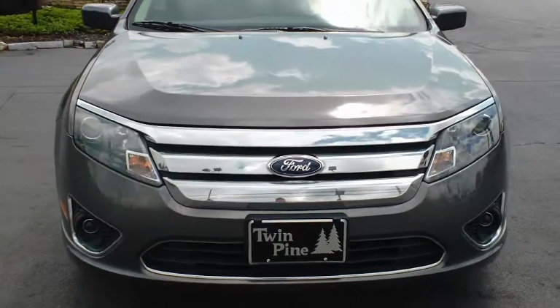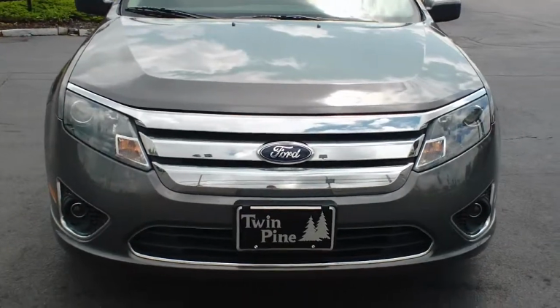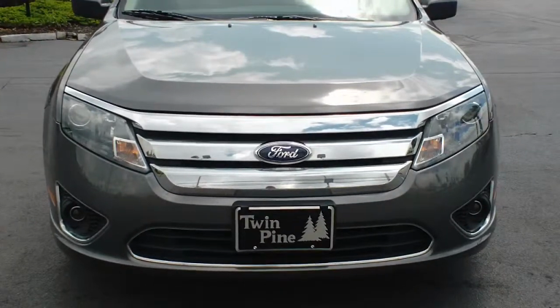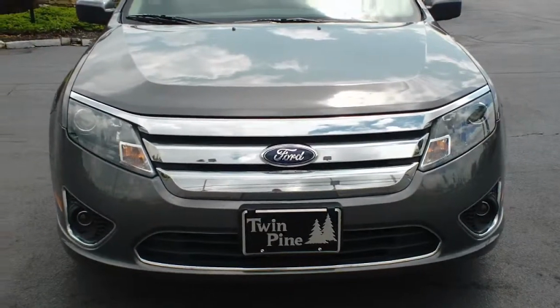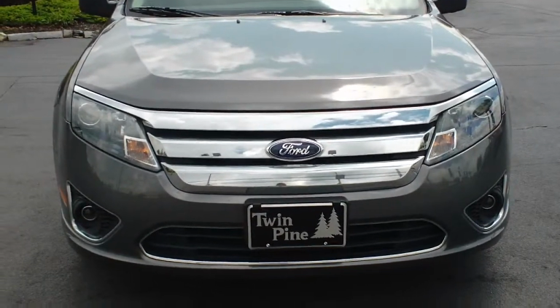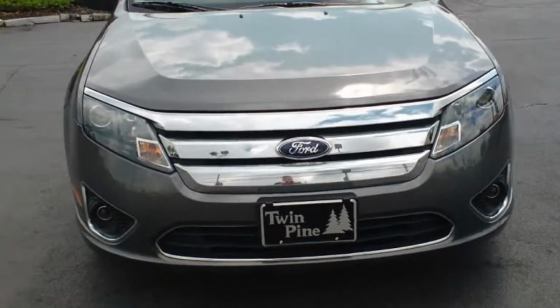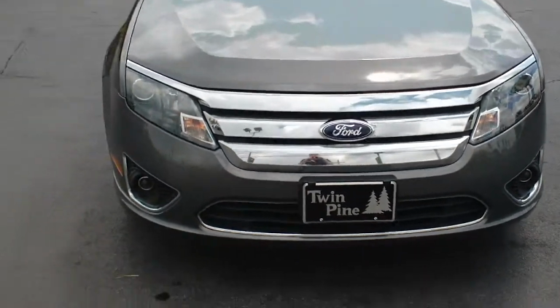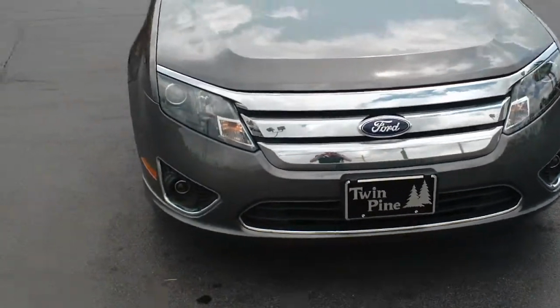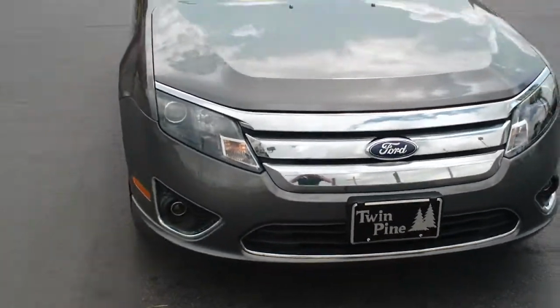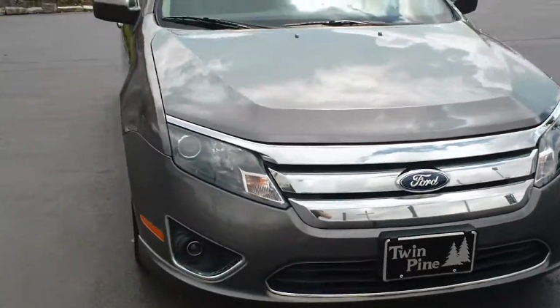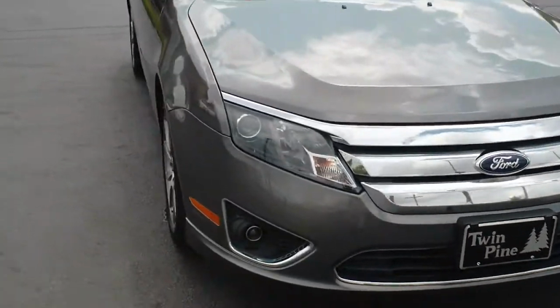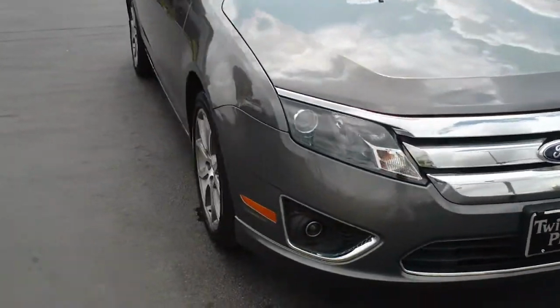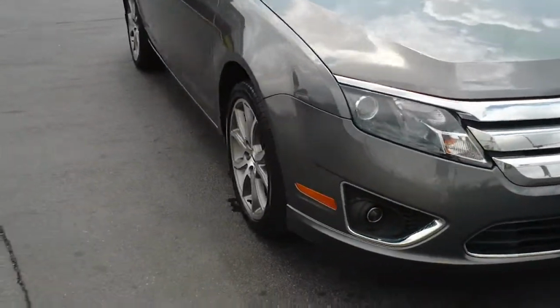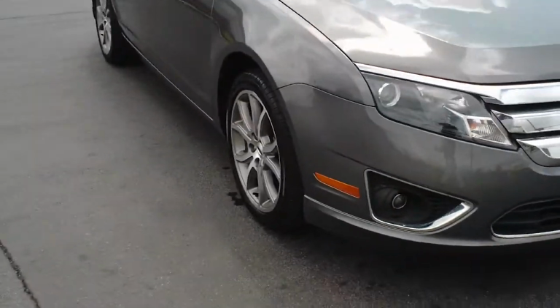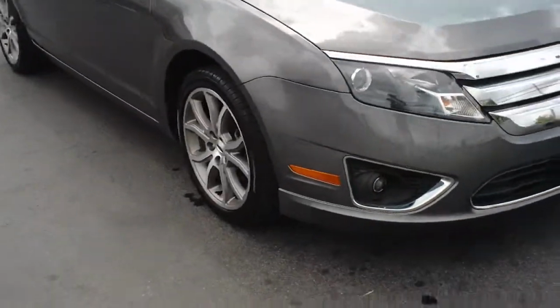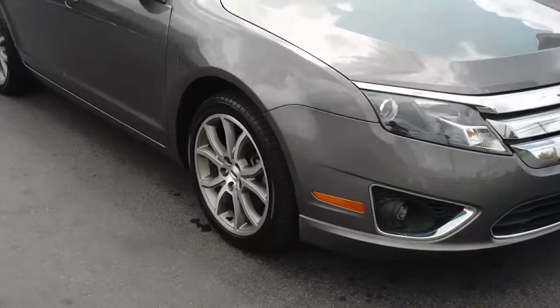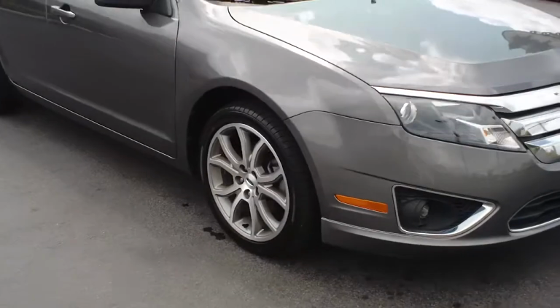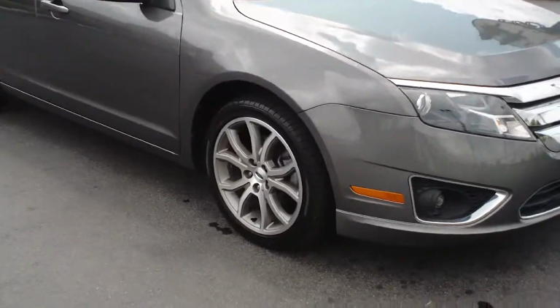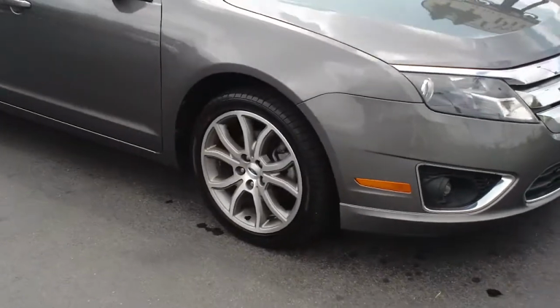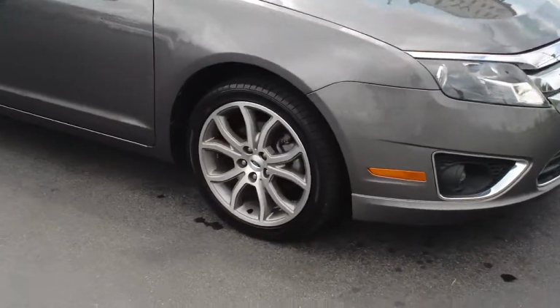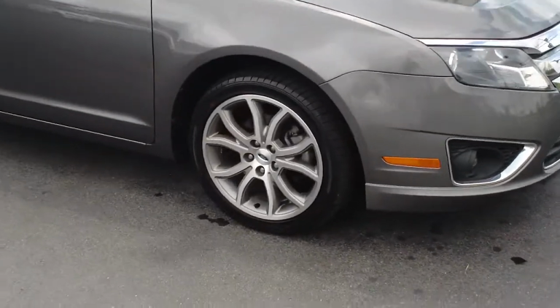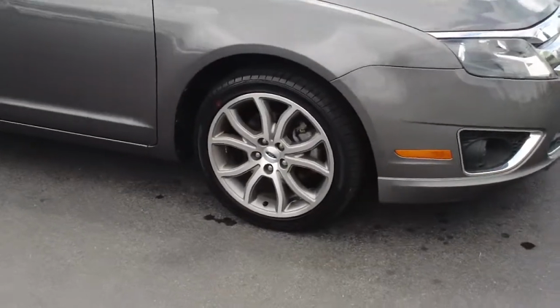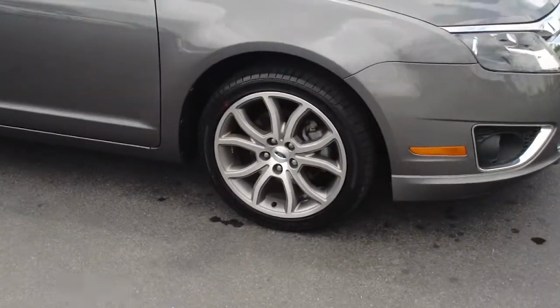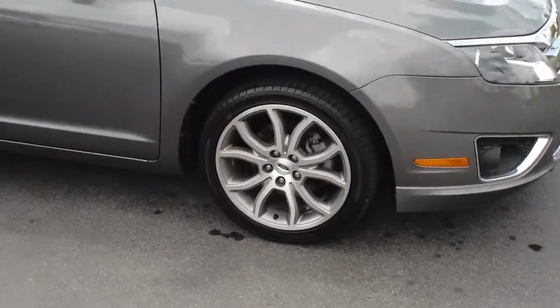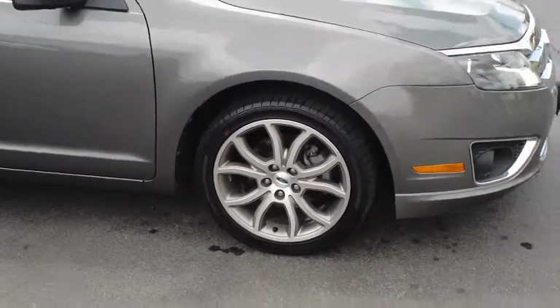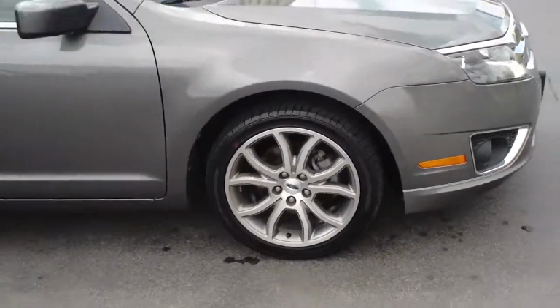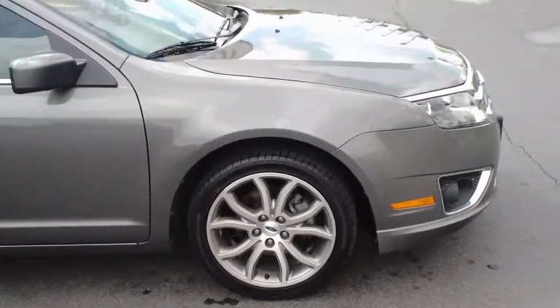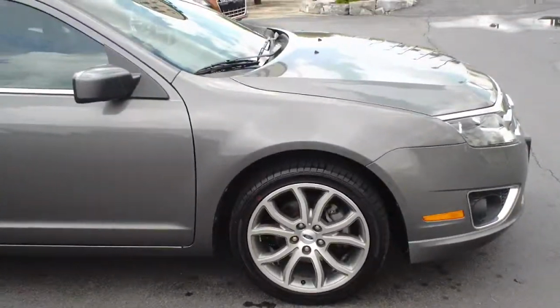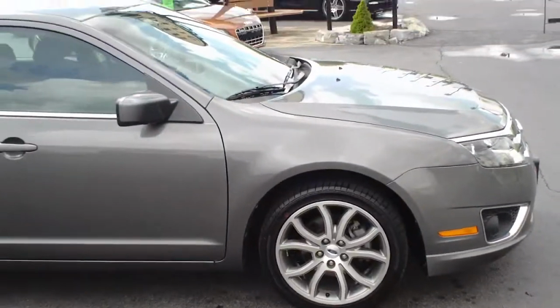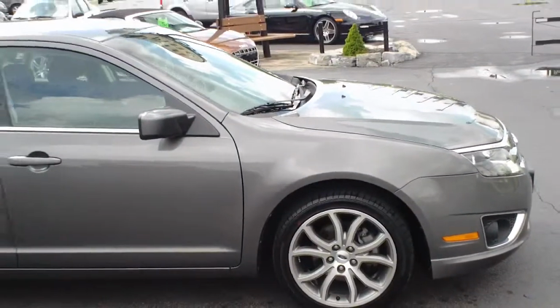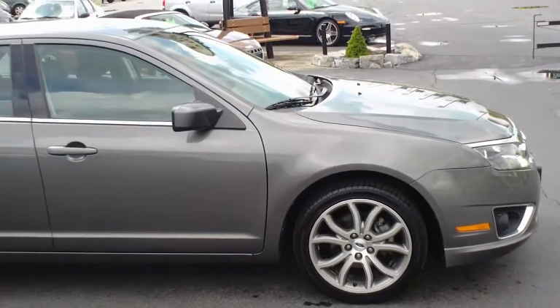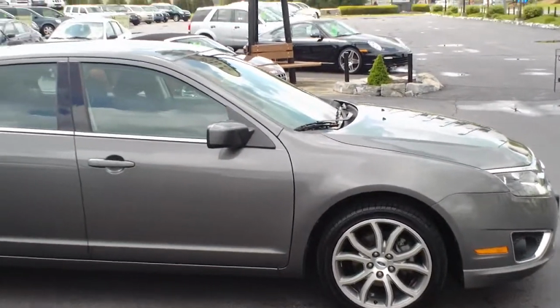The sport appearance package is going to get you these fog lights here in the front, as well as these beautiful 18-inch alloy wheels. It really gives the car a sporty, very unique look.